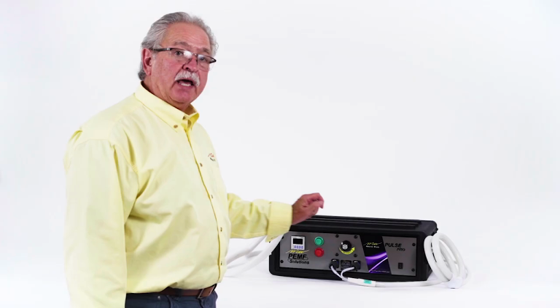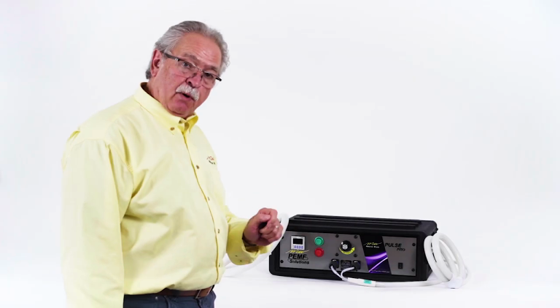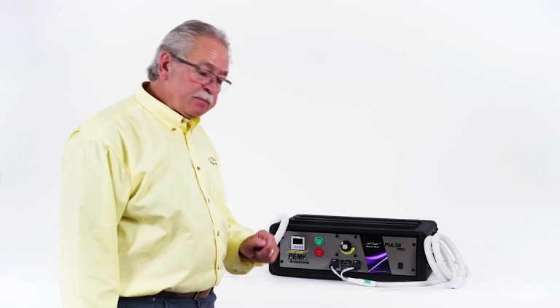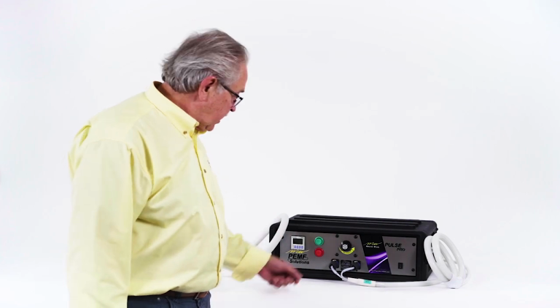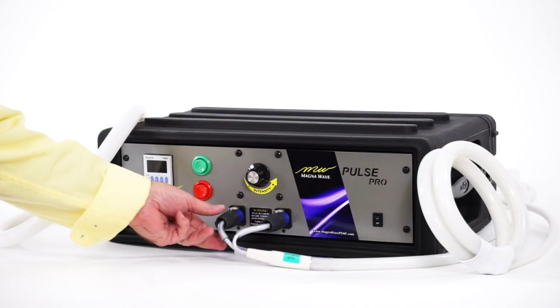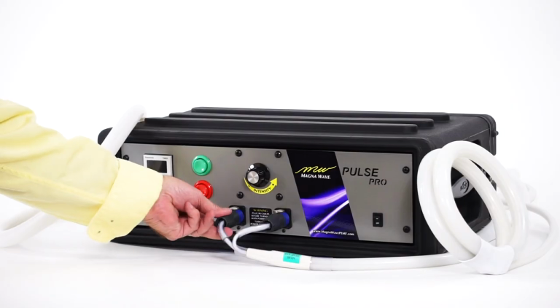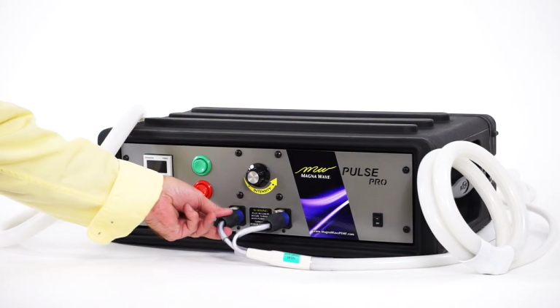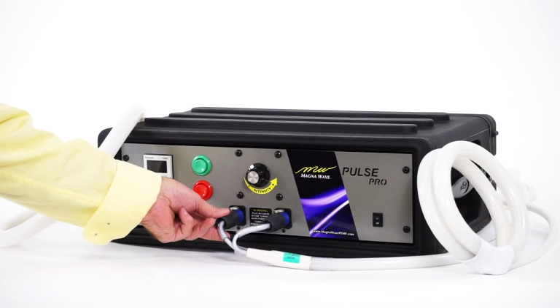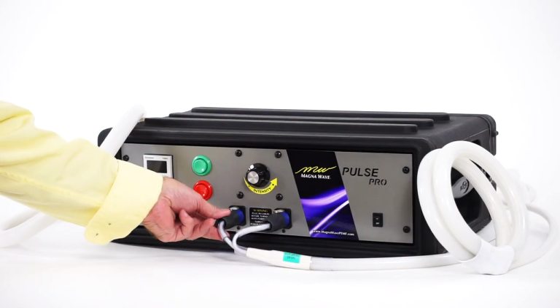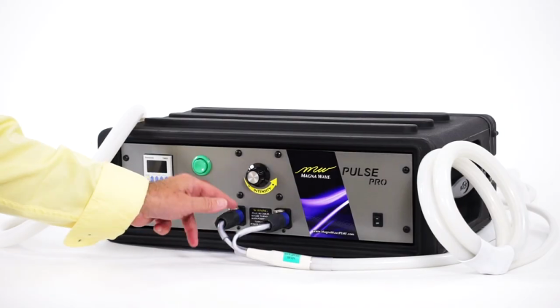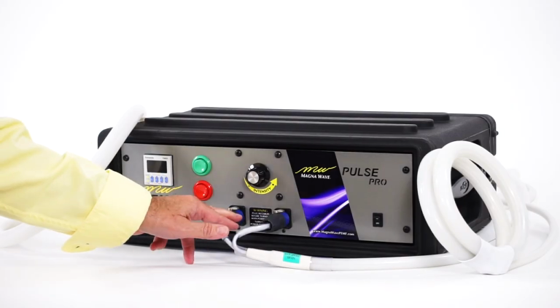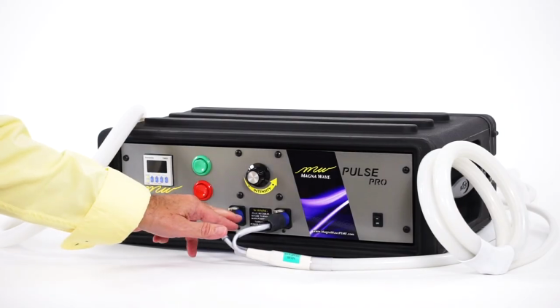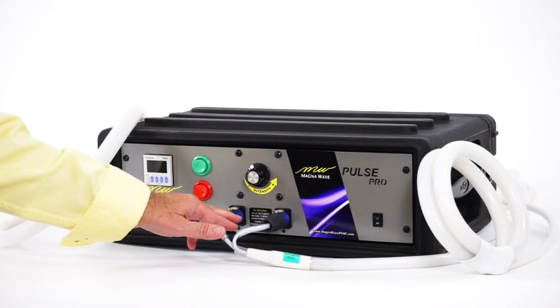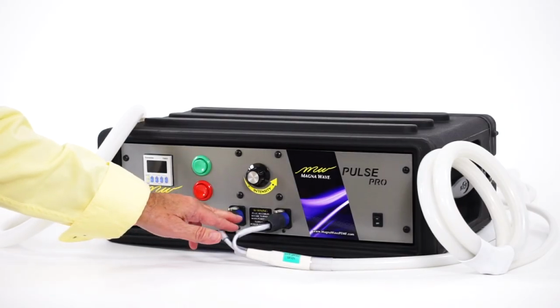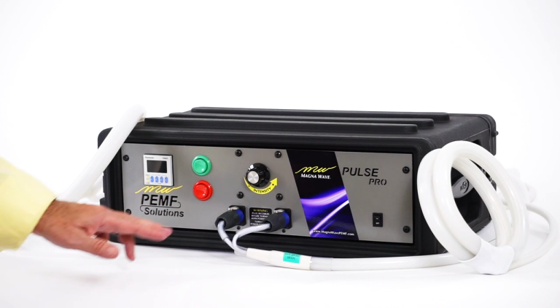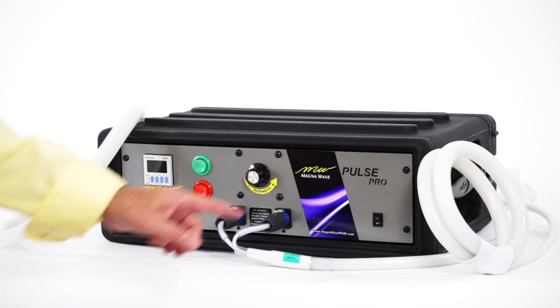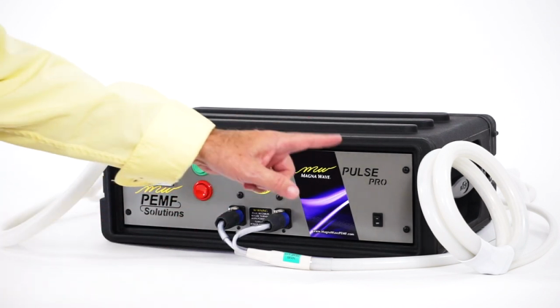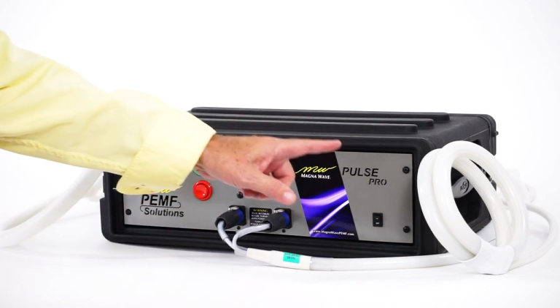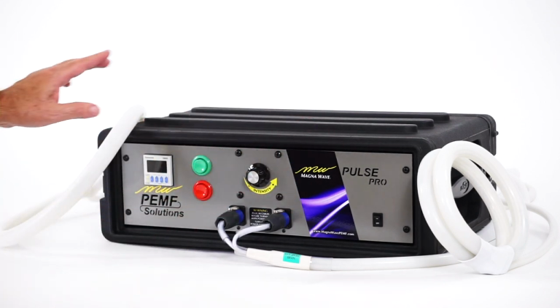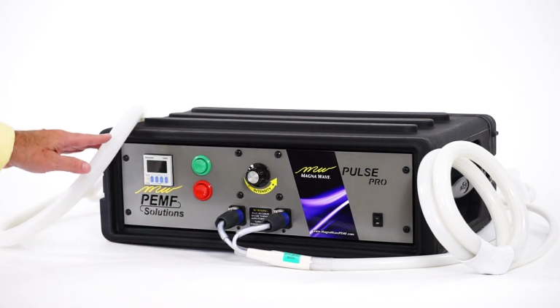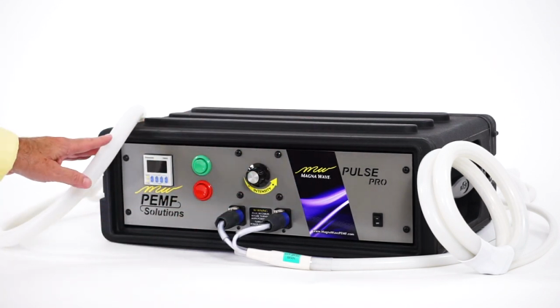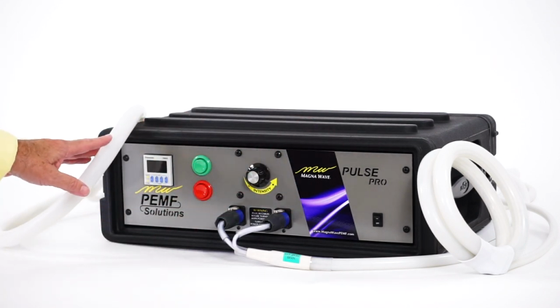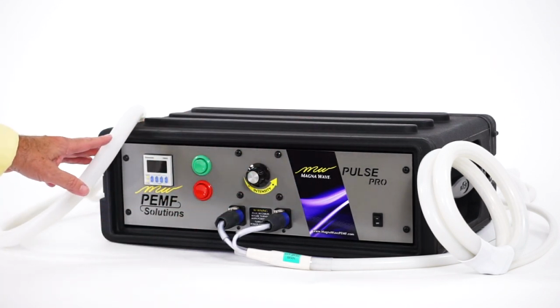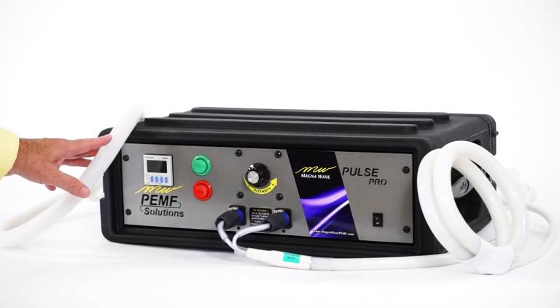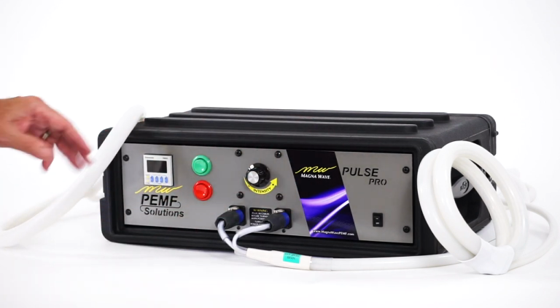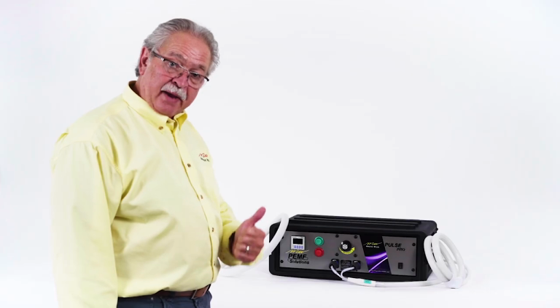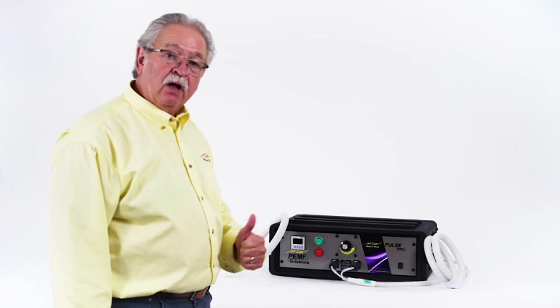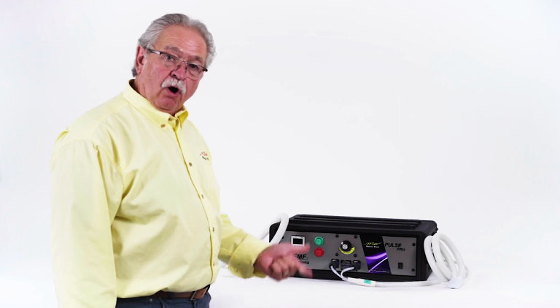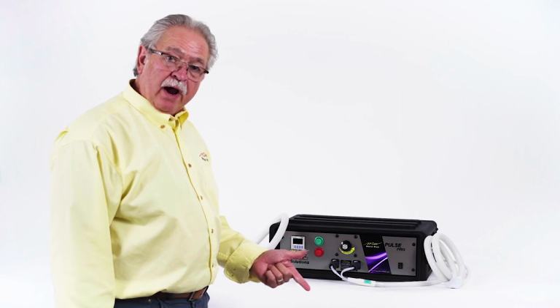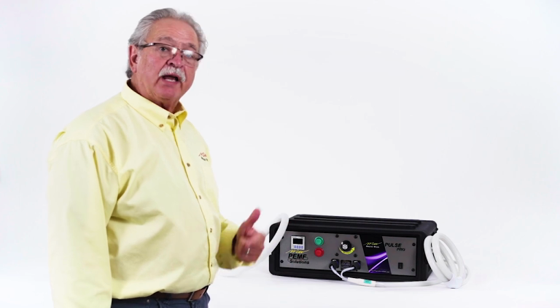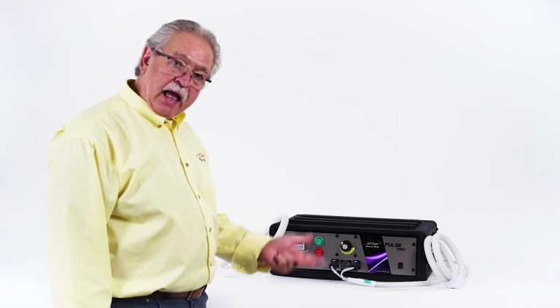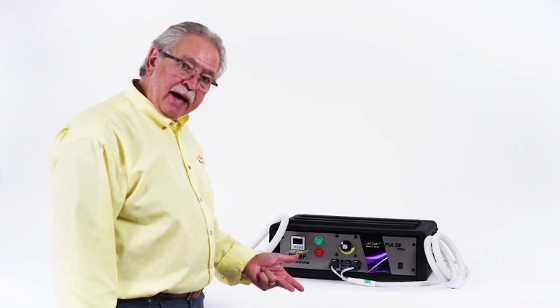It is a spark chamber machine that has two plugs to operate, so it can be used with a splitter. It comes with the butterfly loop and the large loop. It can also be used with the paddle, the large wave wings, and the mat.